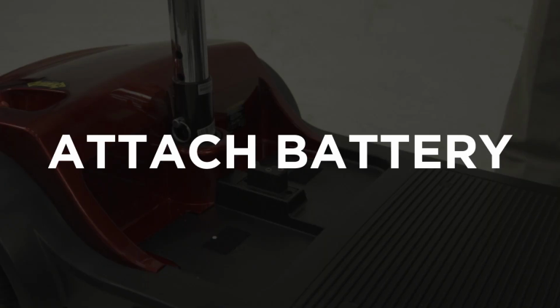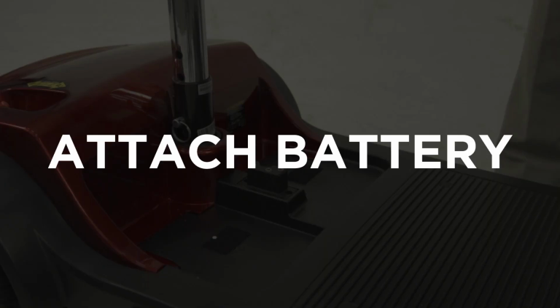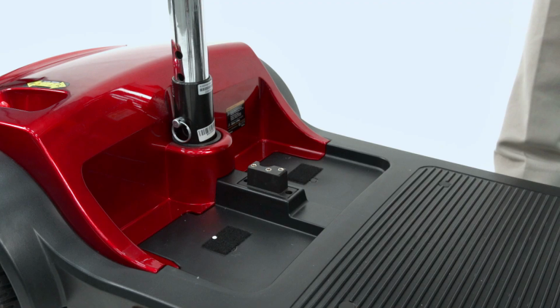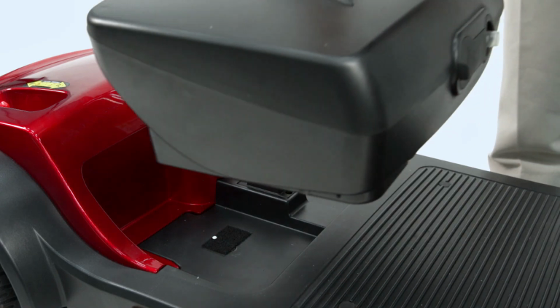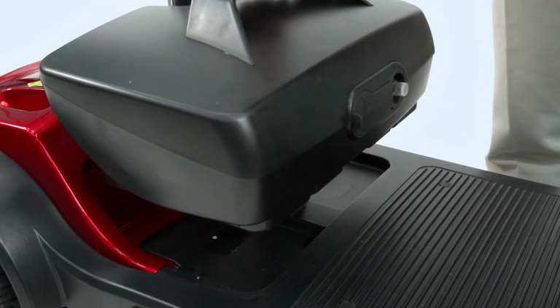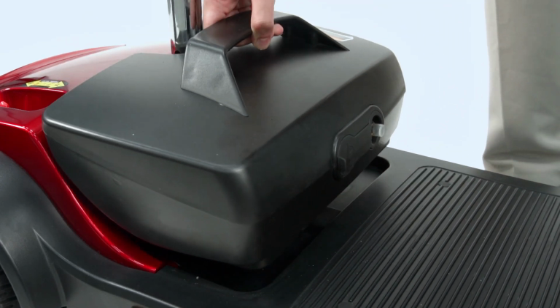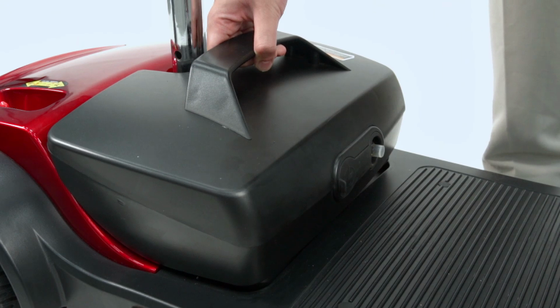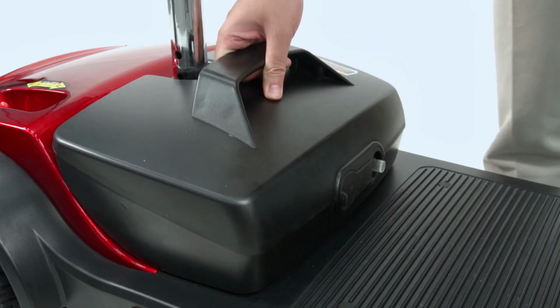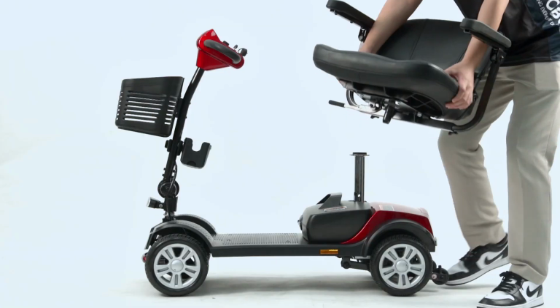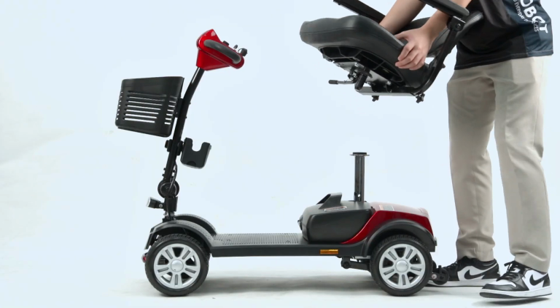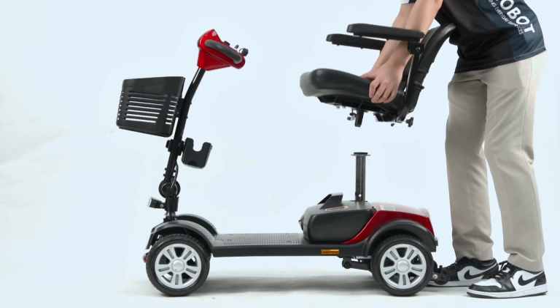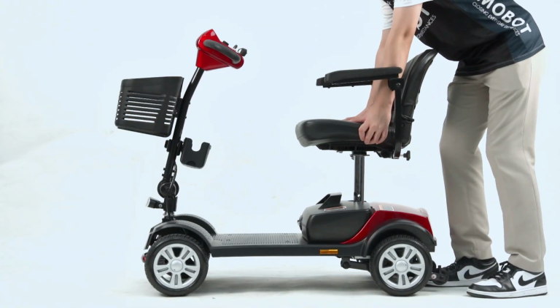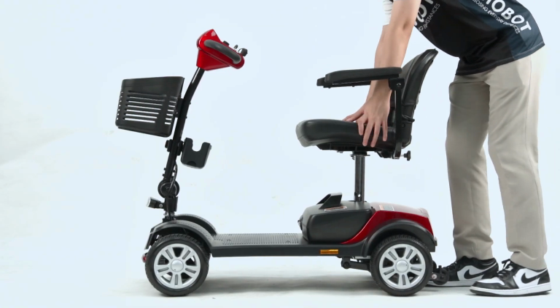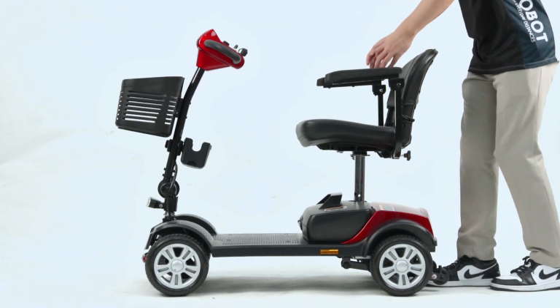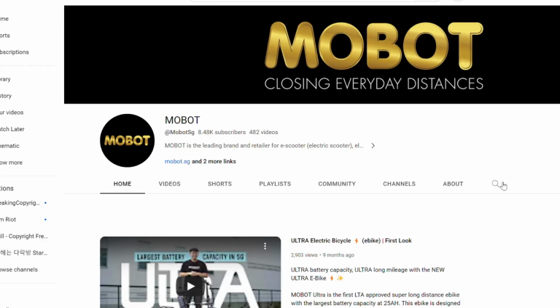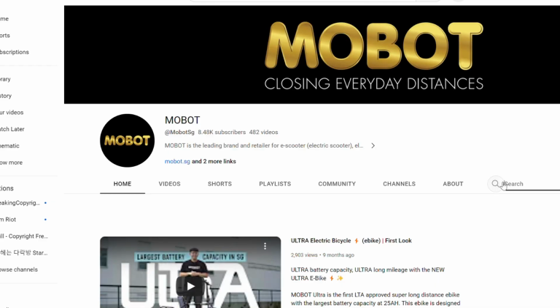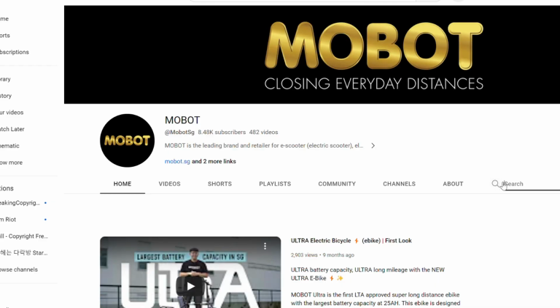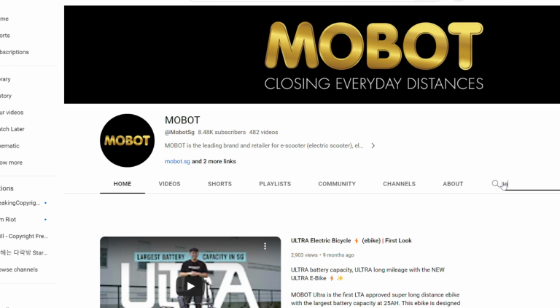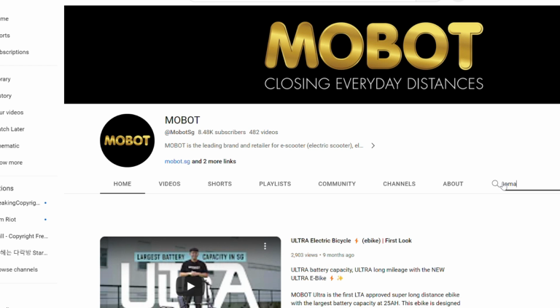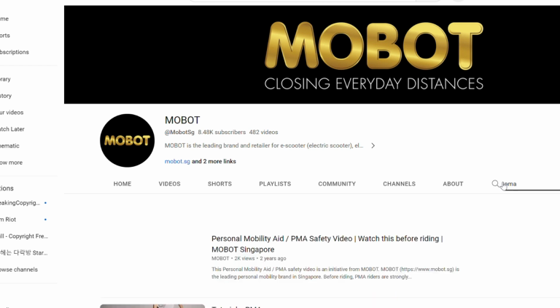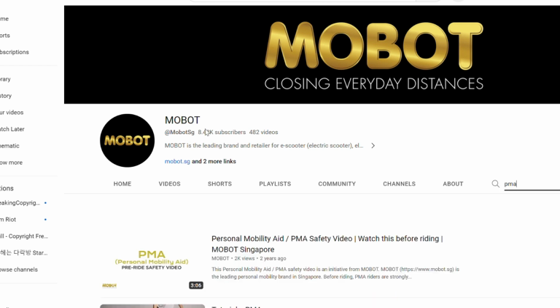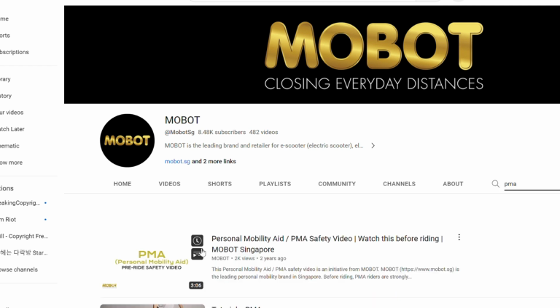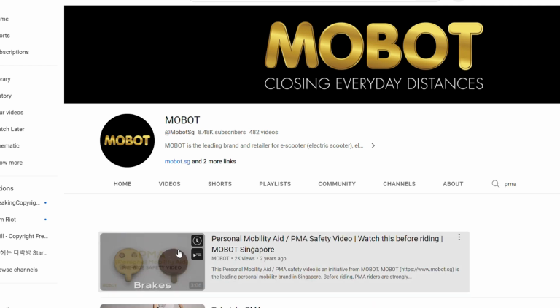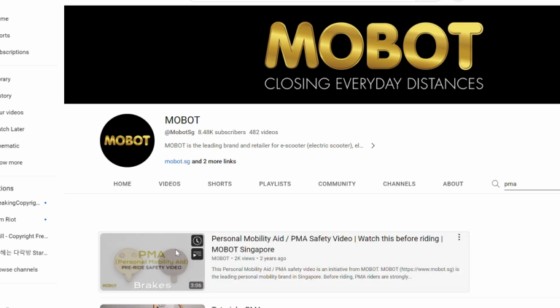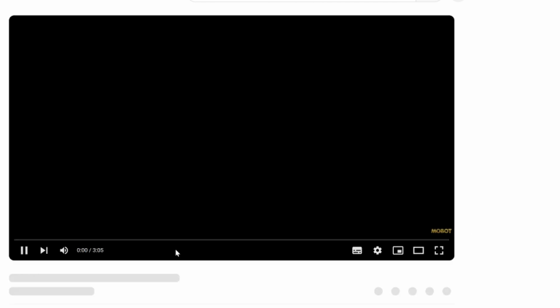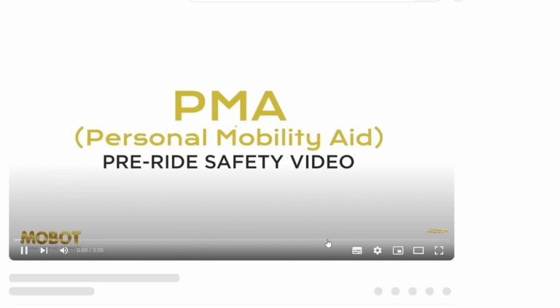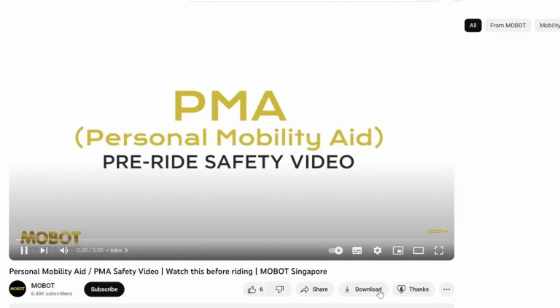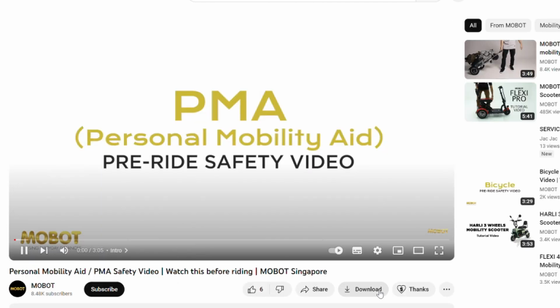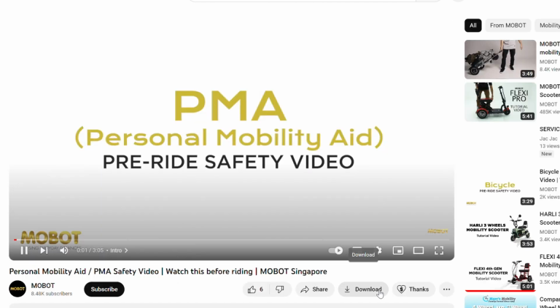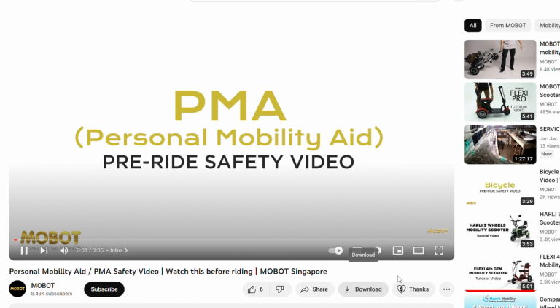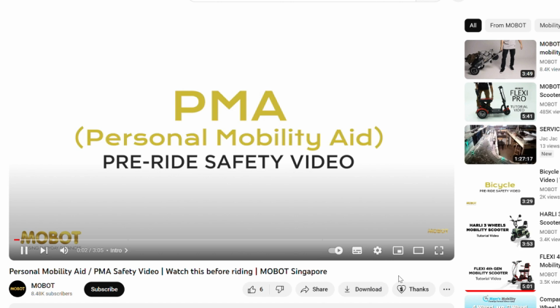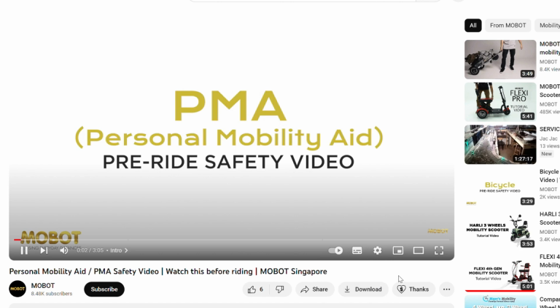How to attach the battery: First, place the battery back into its compartment. Then, attach the seat back into your device. Before riding, do watch the PMA safety video. If you have any questions, feel free to leave a comment down below or head down to any of our mobile outlets.